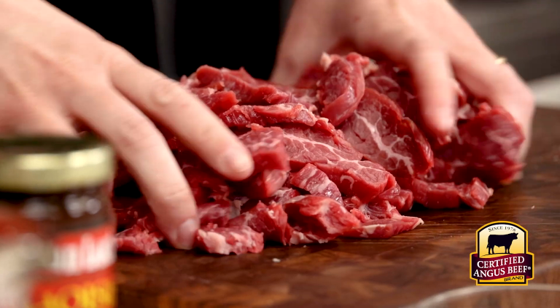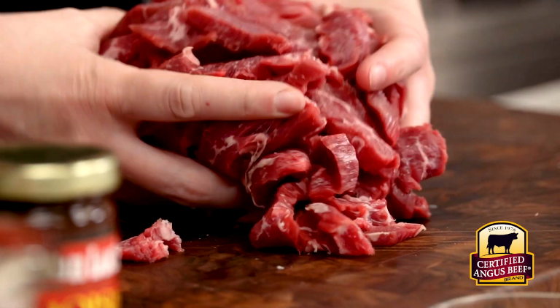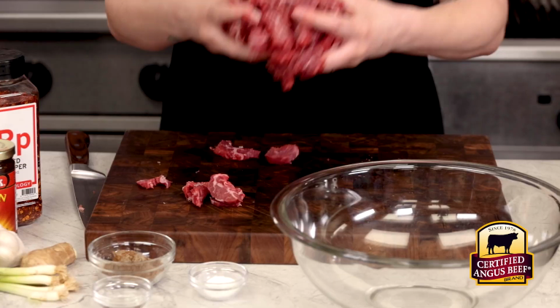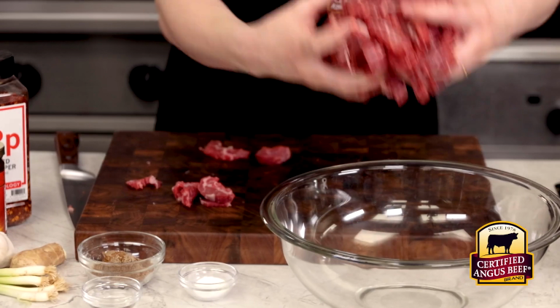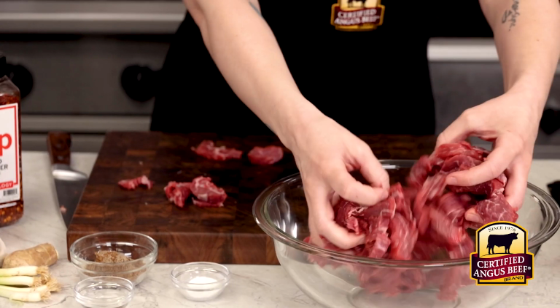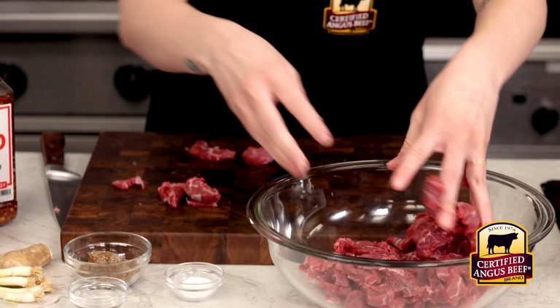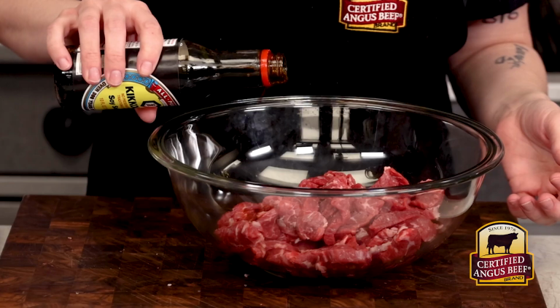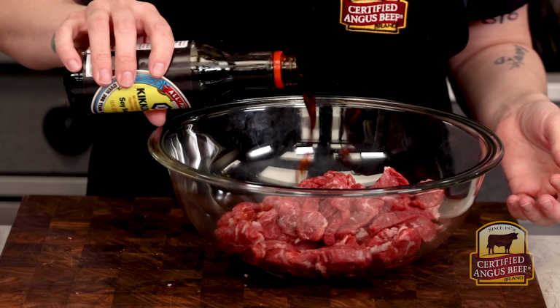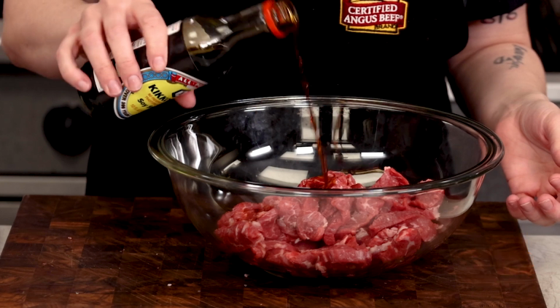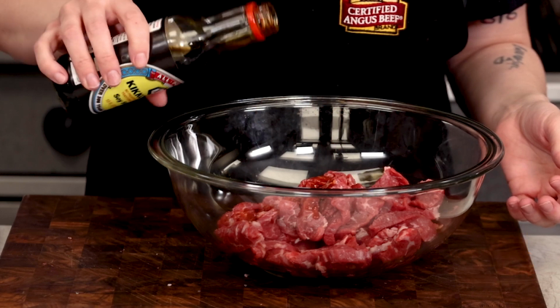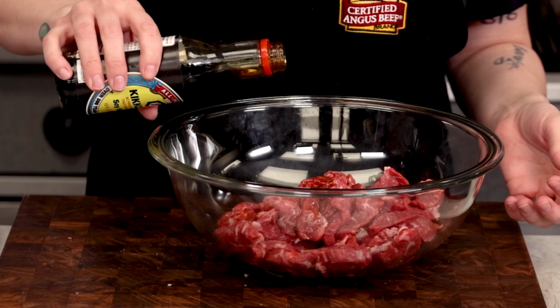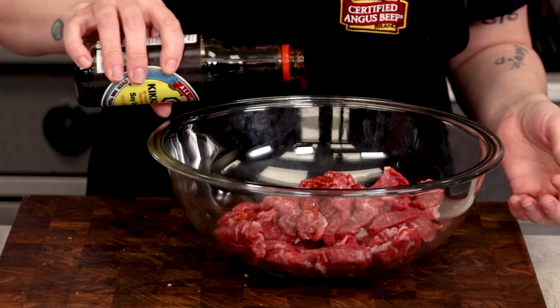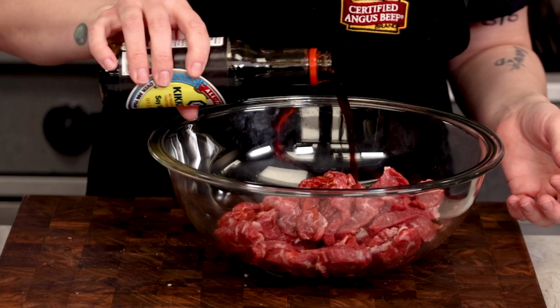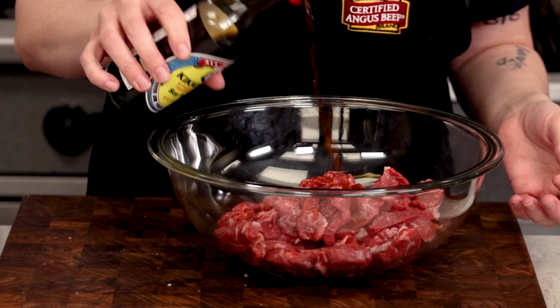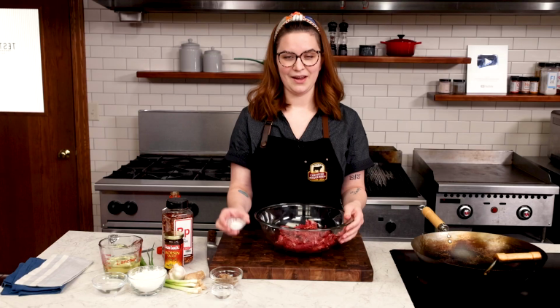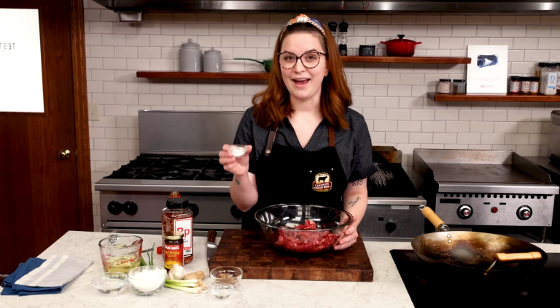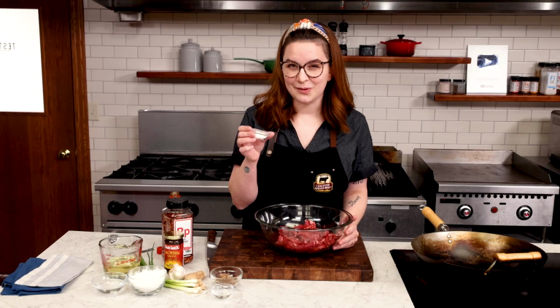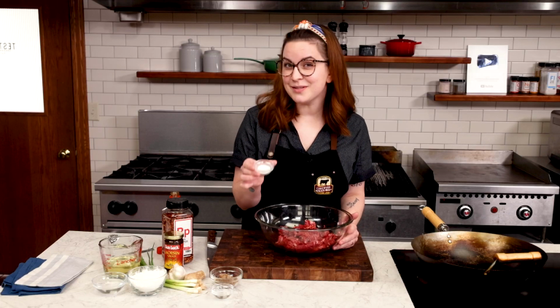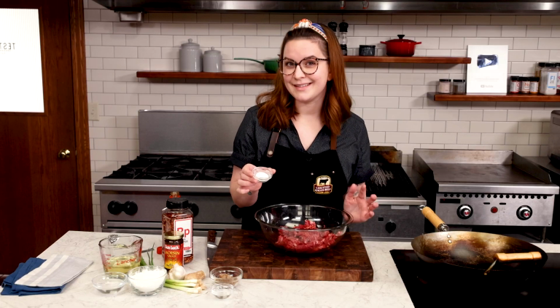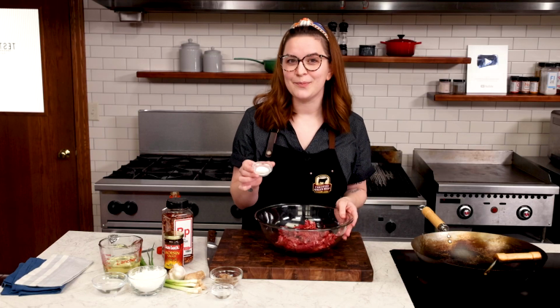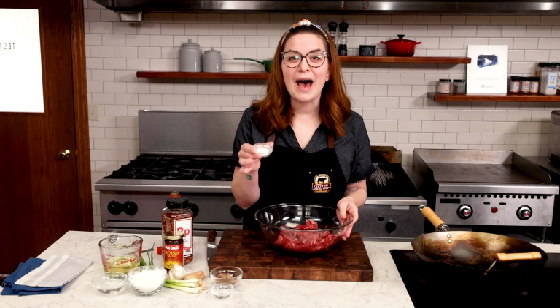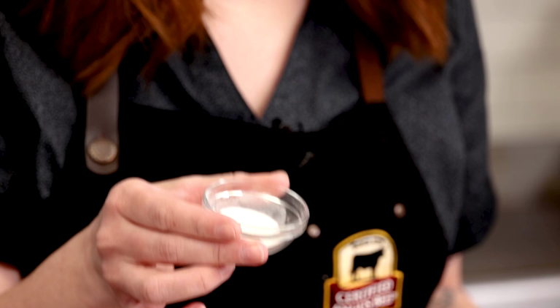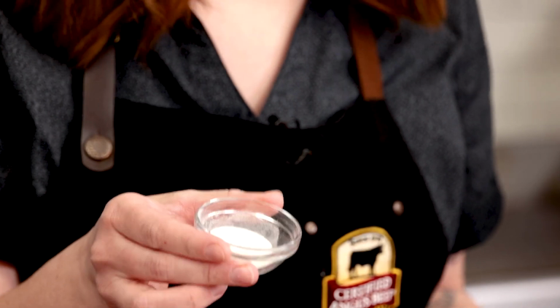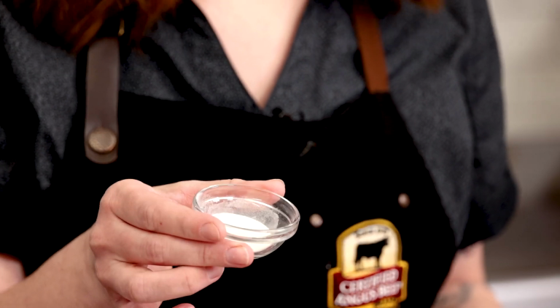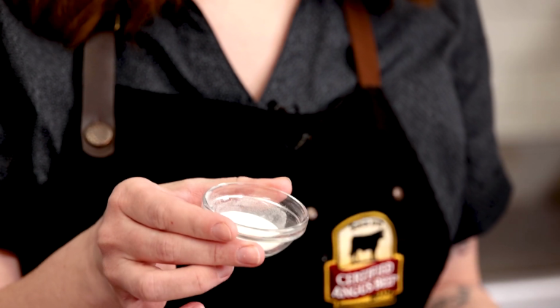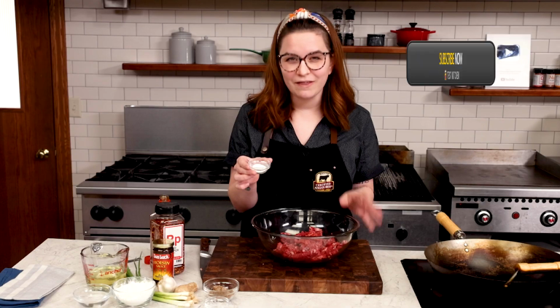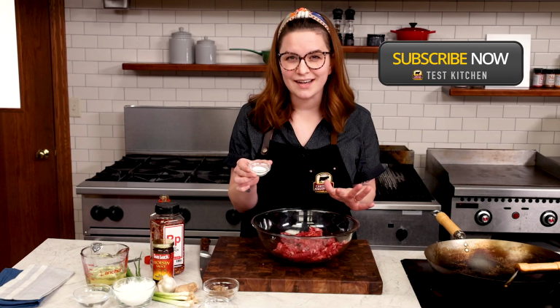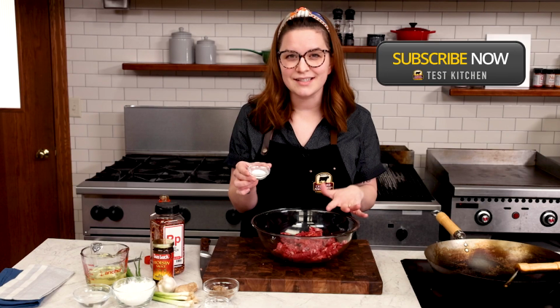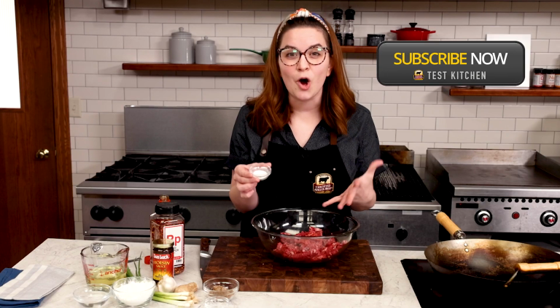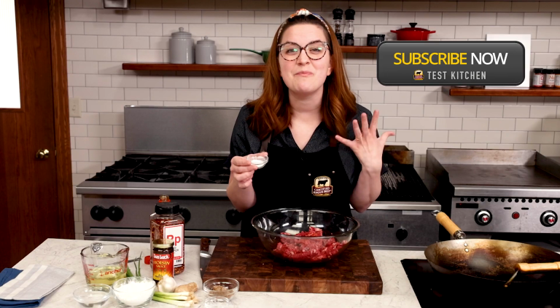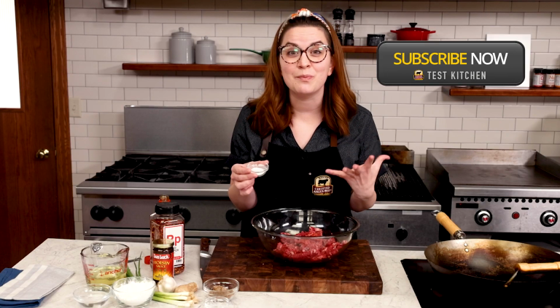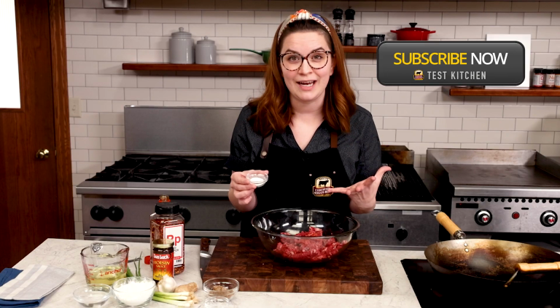Into a large bowl with room to toss, add in the soy sauce. A little science here — I'm adding baking soda in next, and what that does is it helps with better browning.